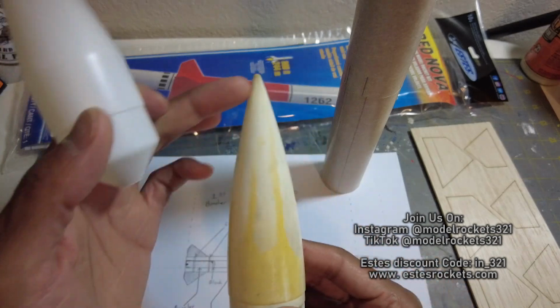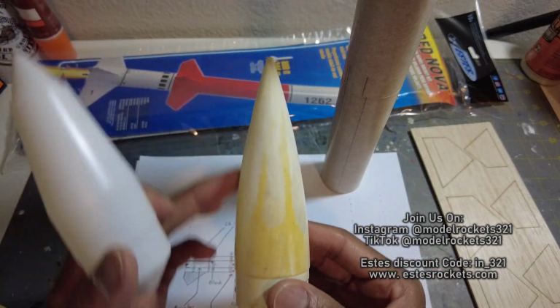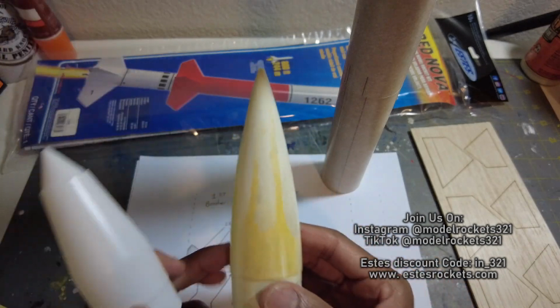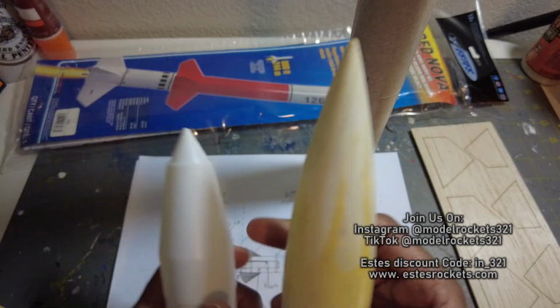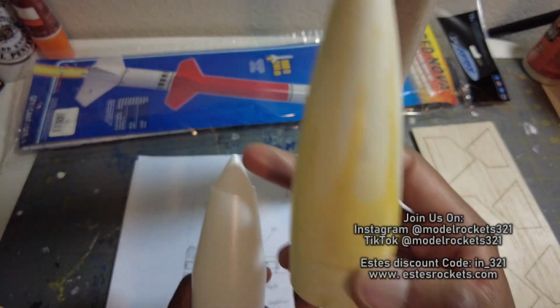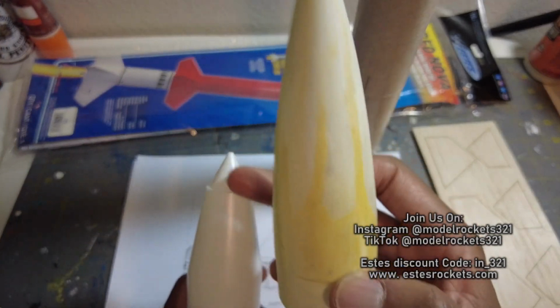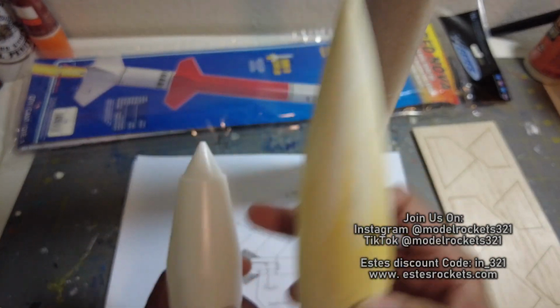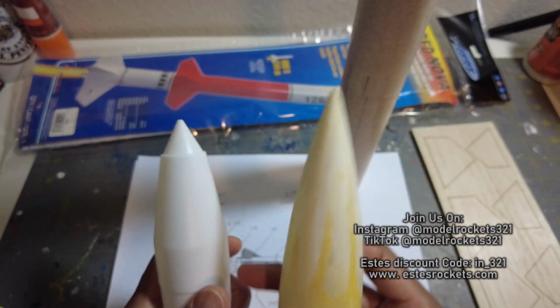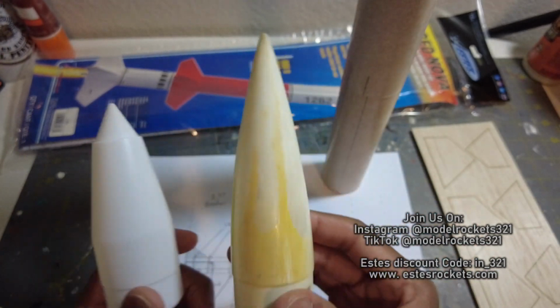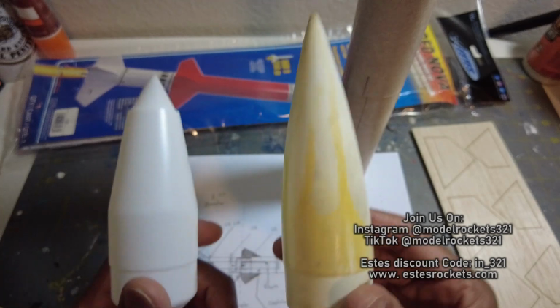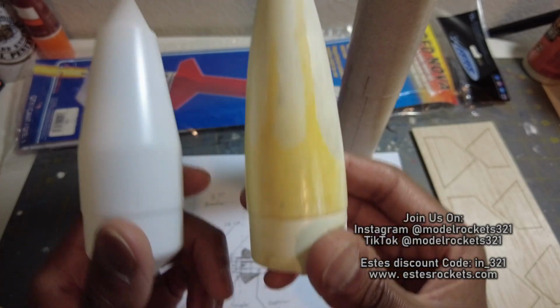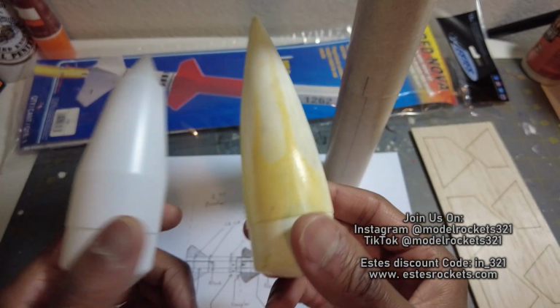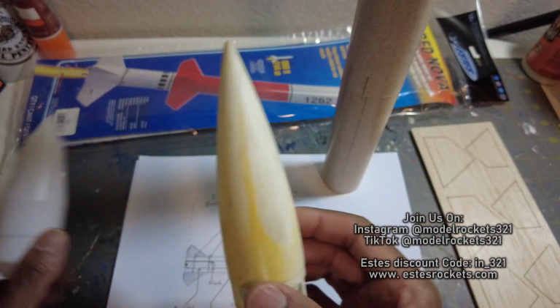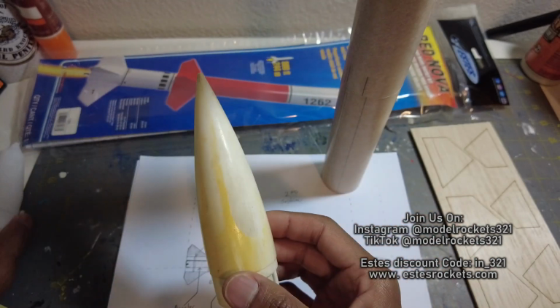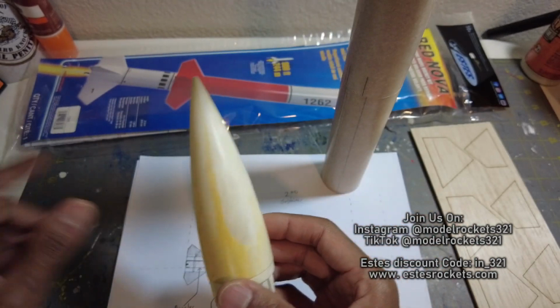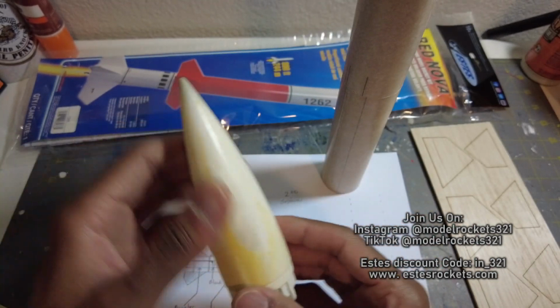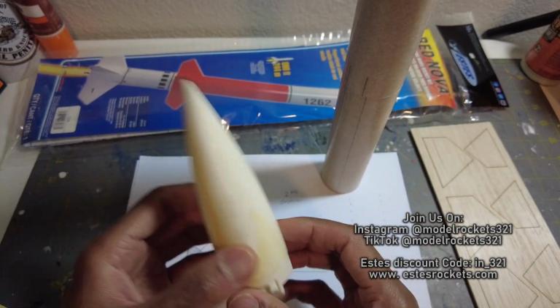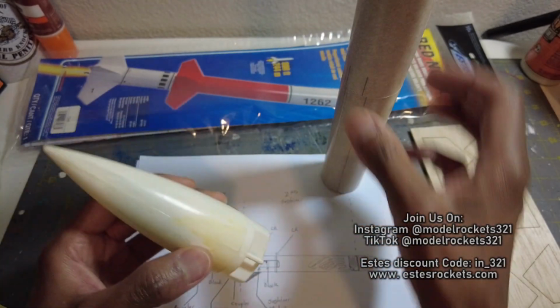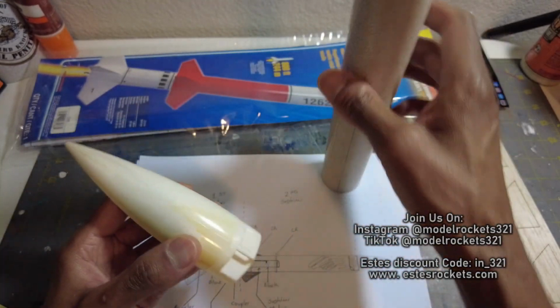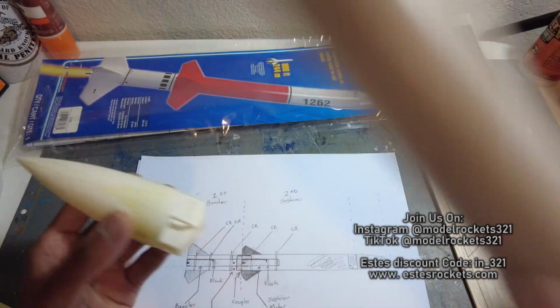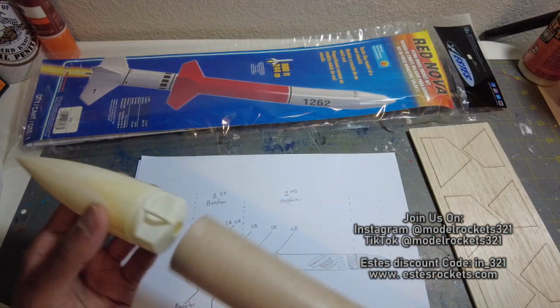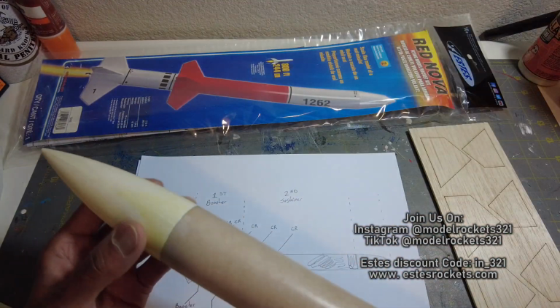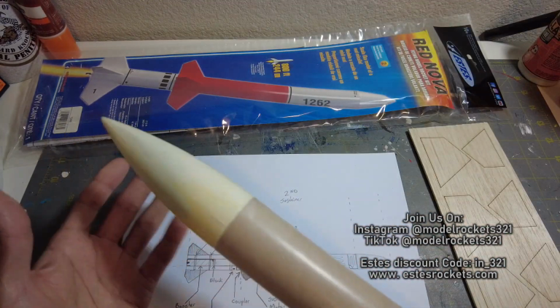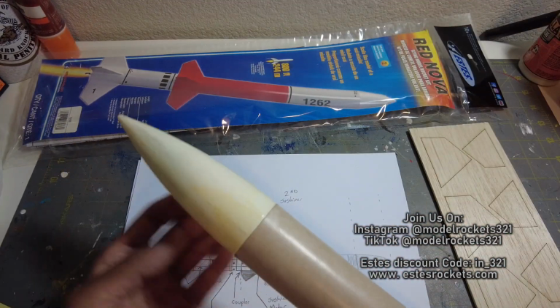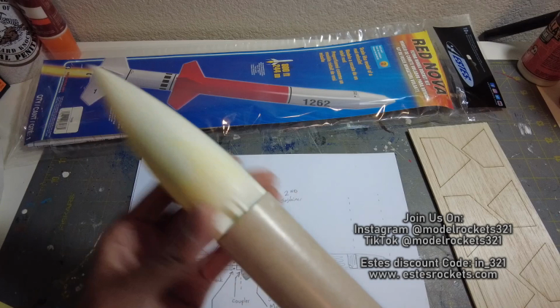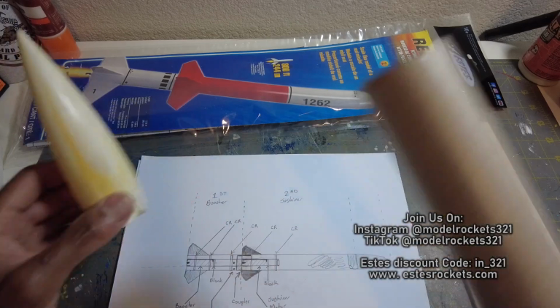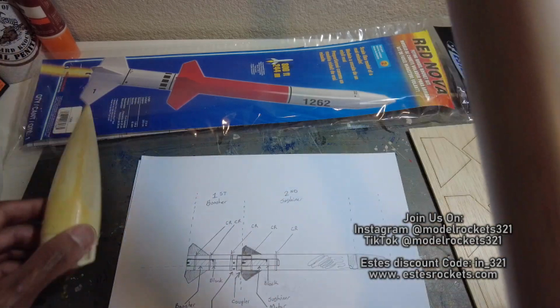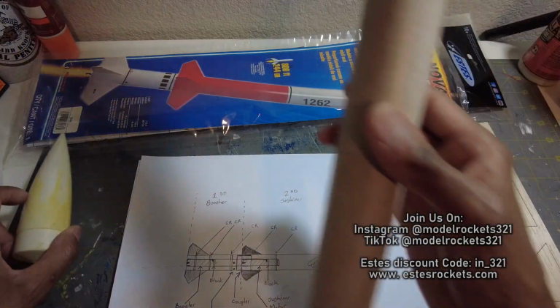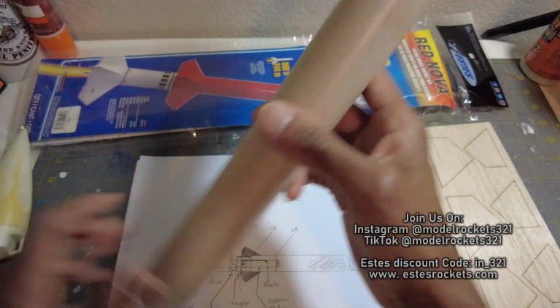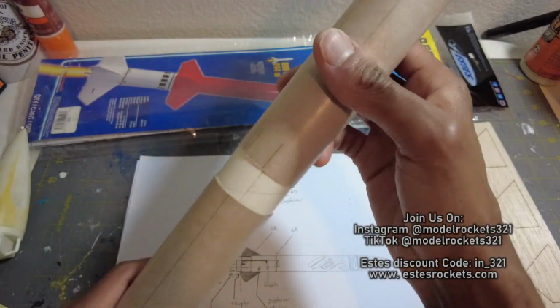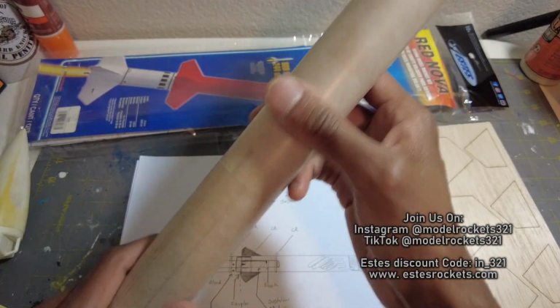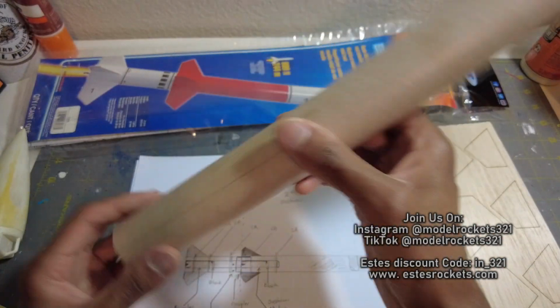This seems to be more streamlined. This has a little ridge there that could break the air, possibly slow you down a little bit, but it'll fit. So I'm going to see if I'm going to upgrade the cone.